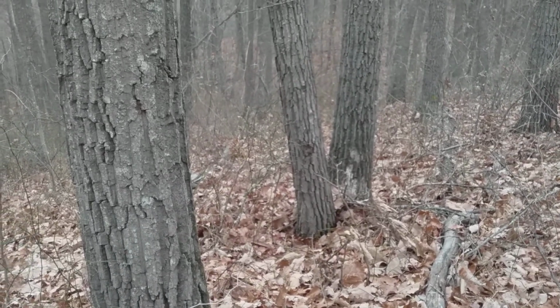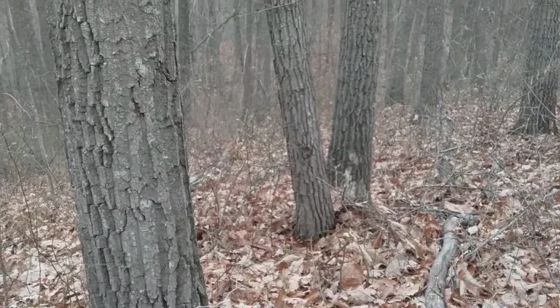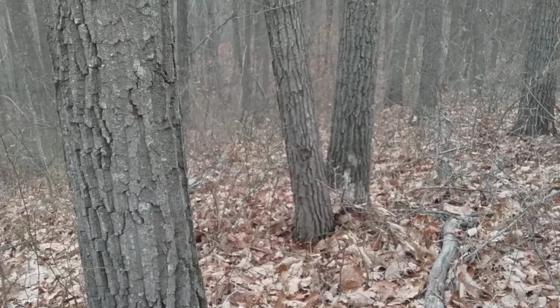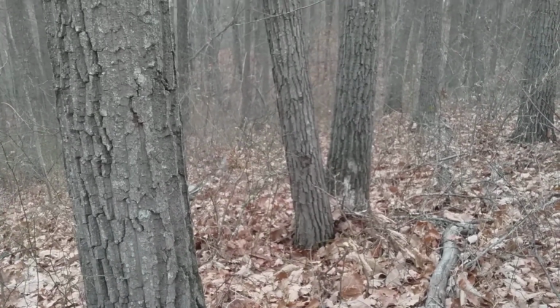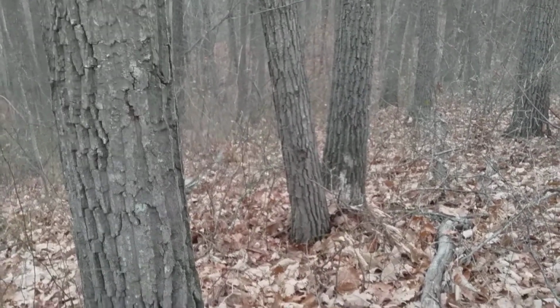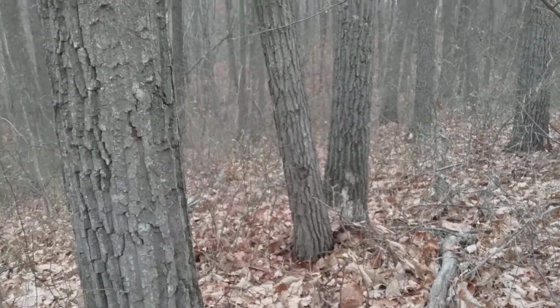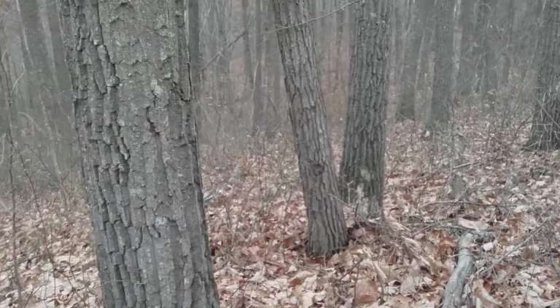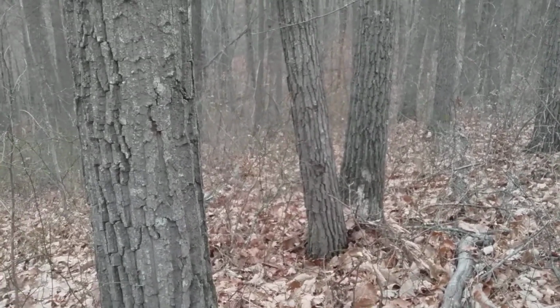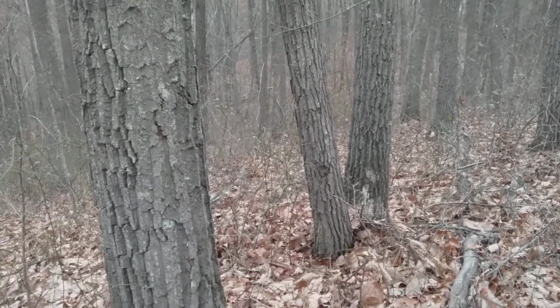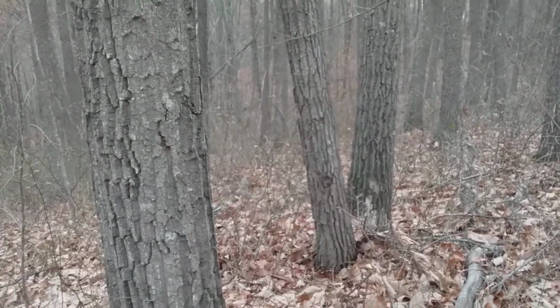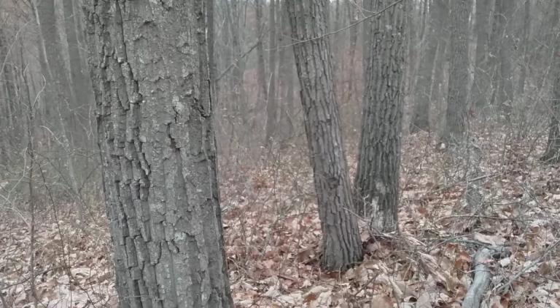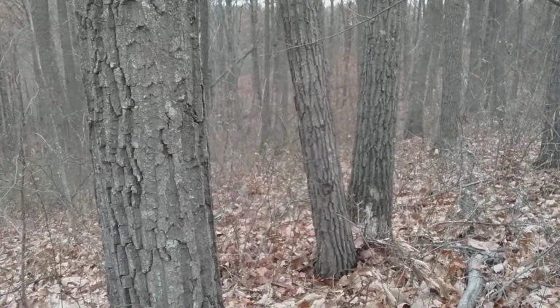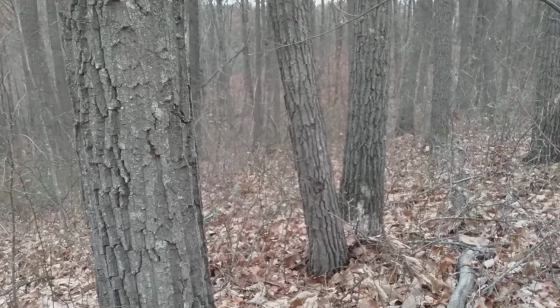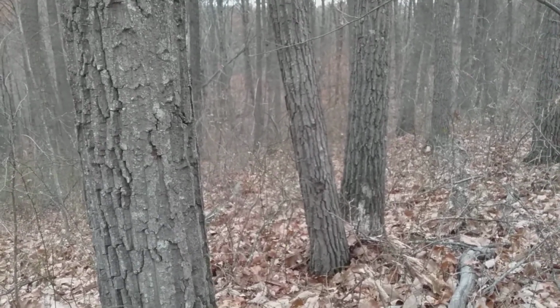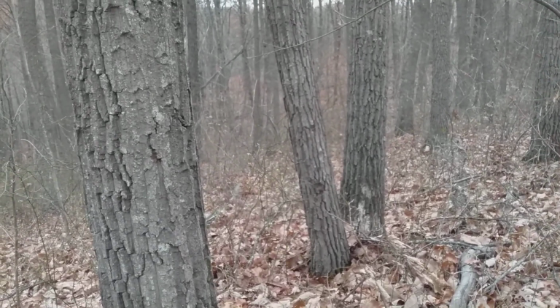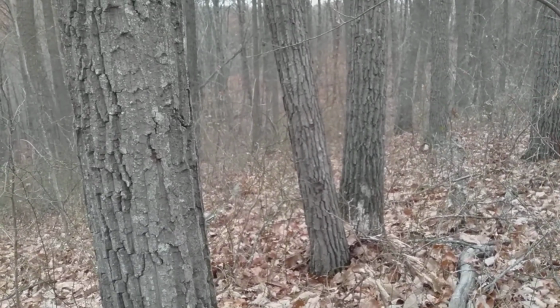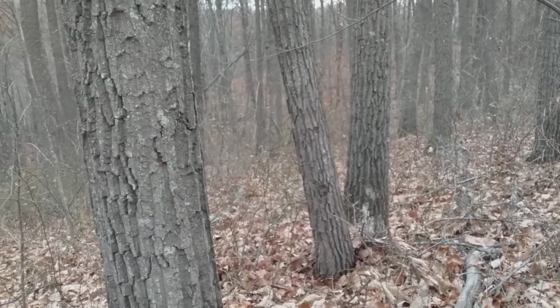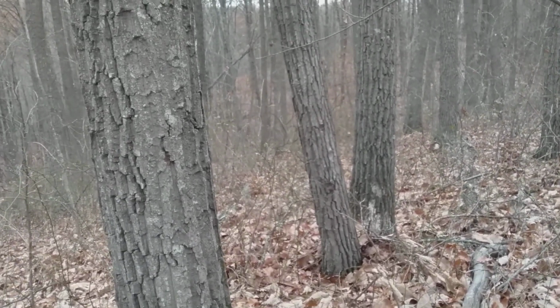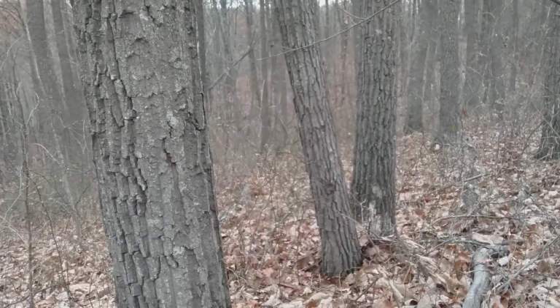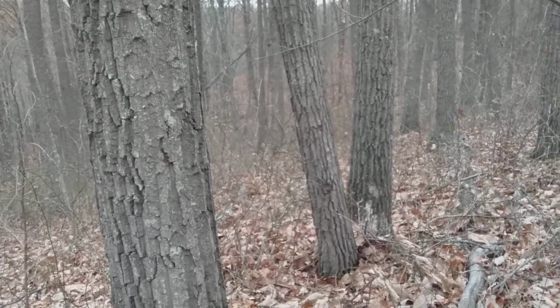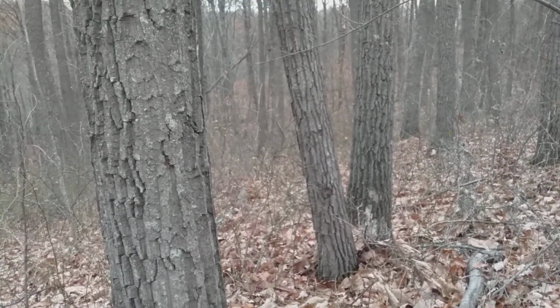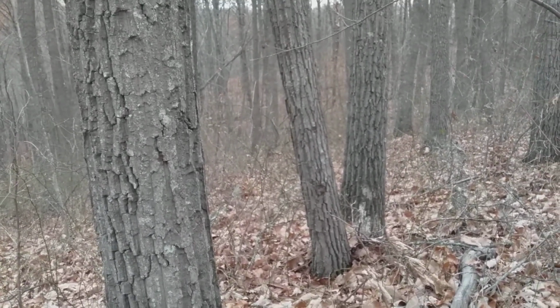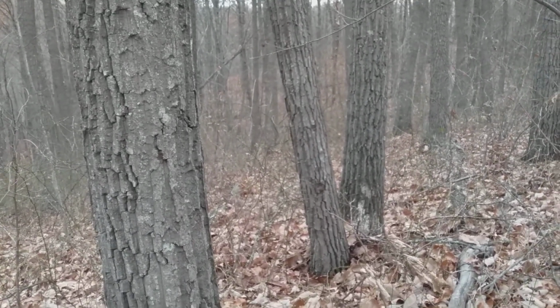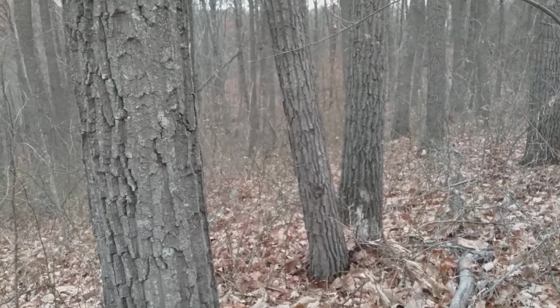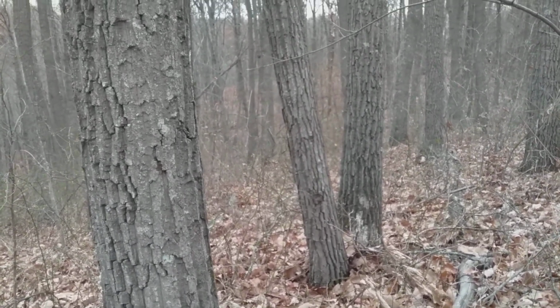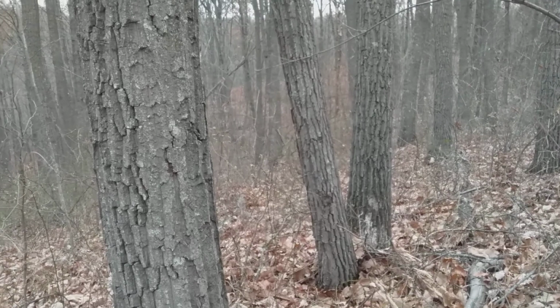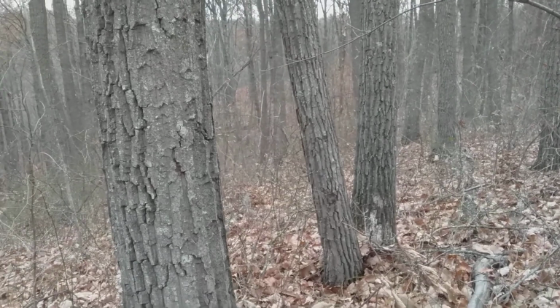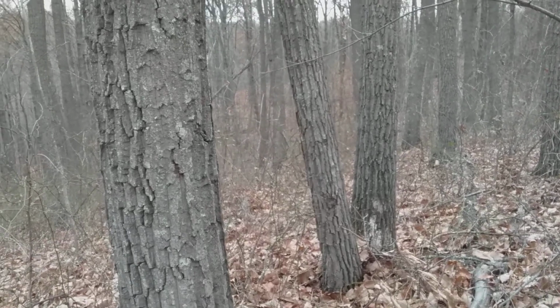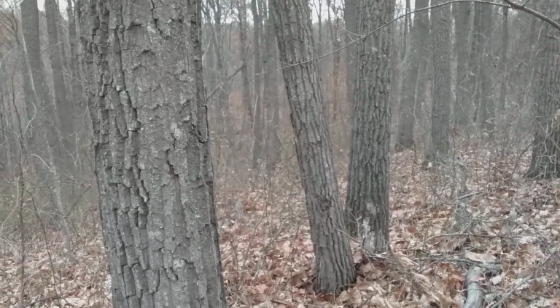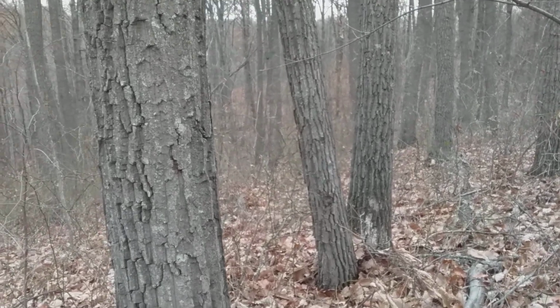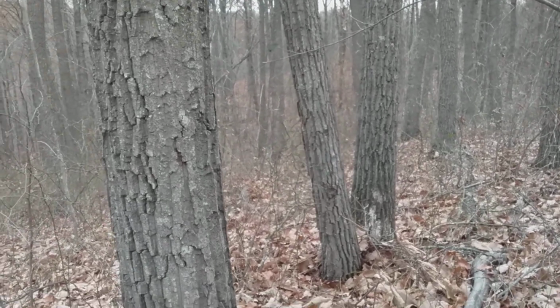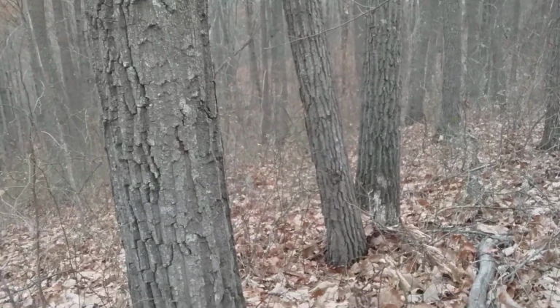I spent a few minutes identifying the bark, leaves, and acorns of a chestnut oak and did some comparing with the scarlet oak, since they share the same habitat.